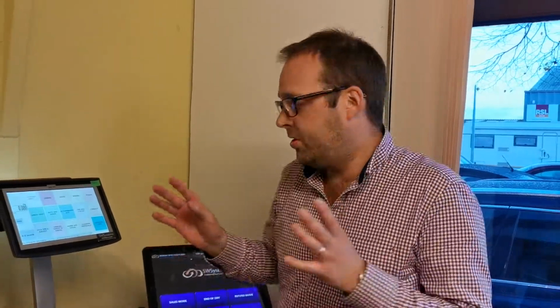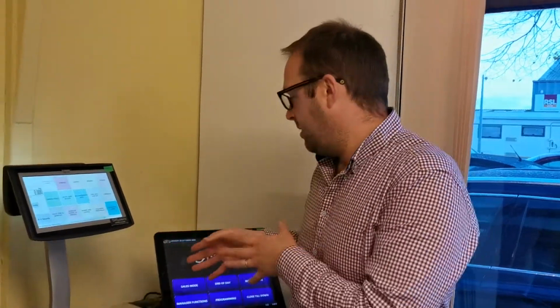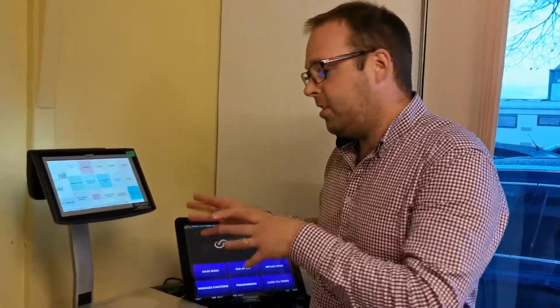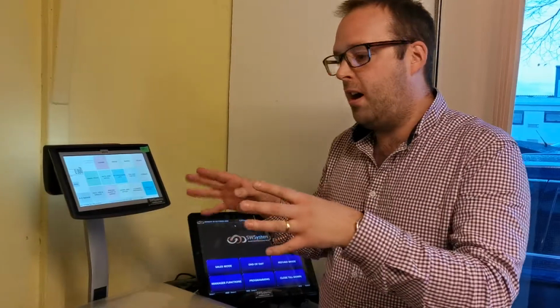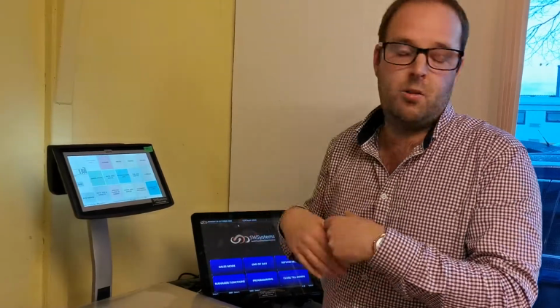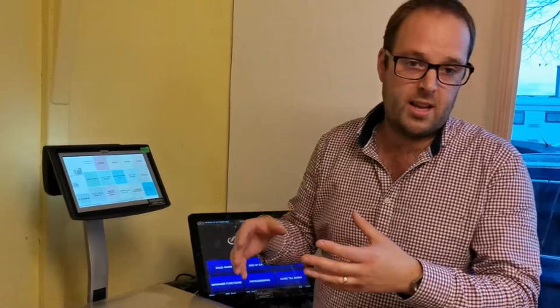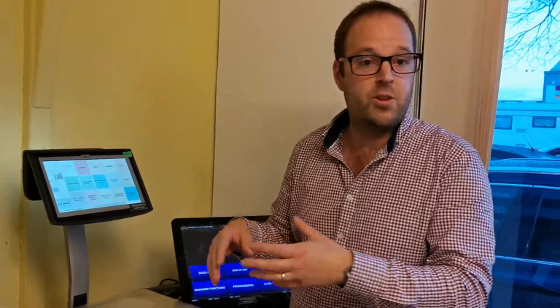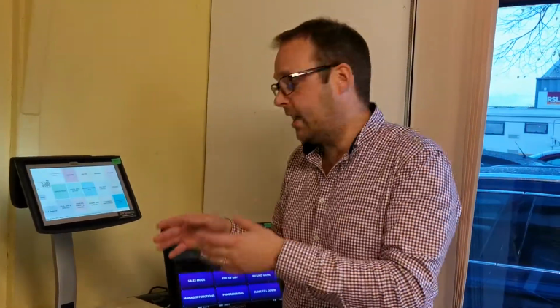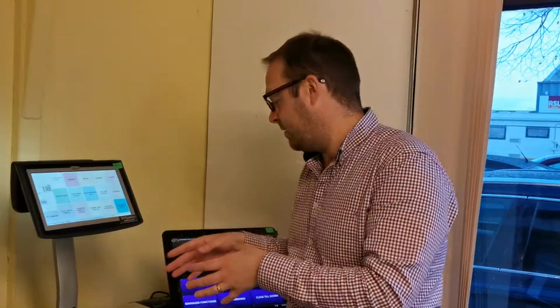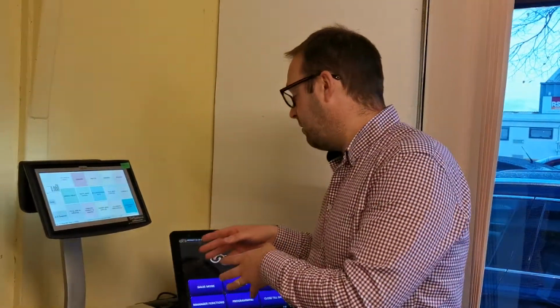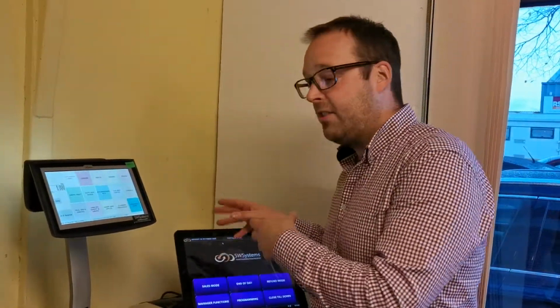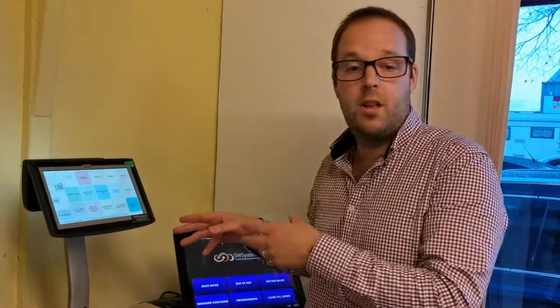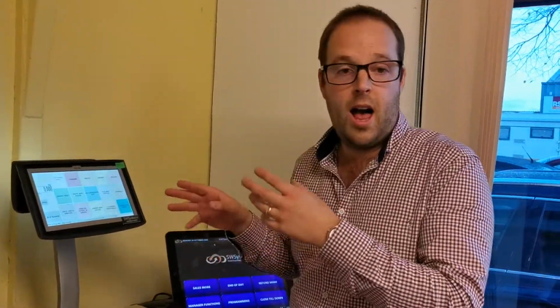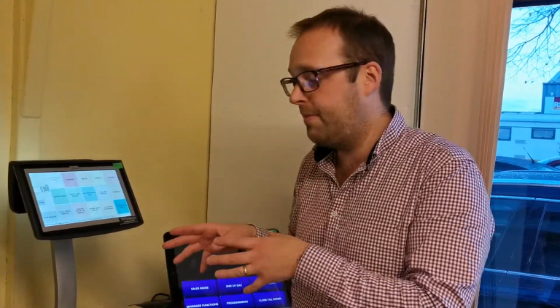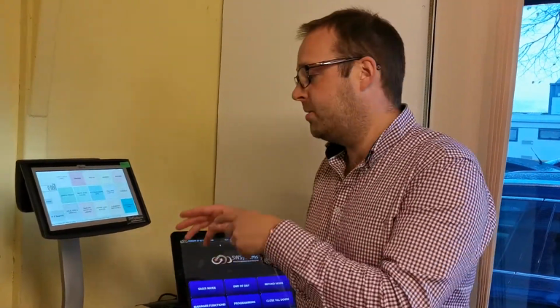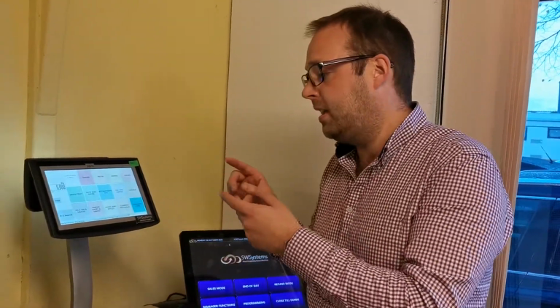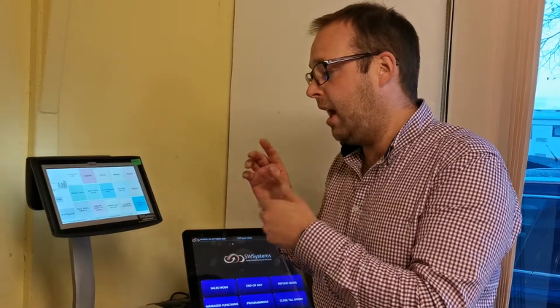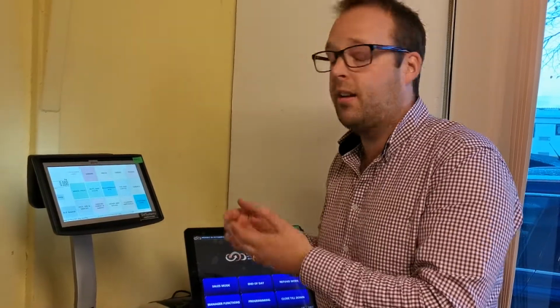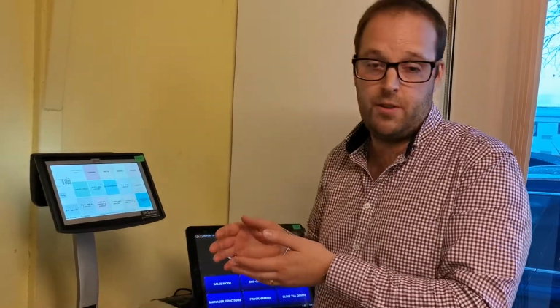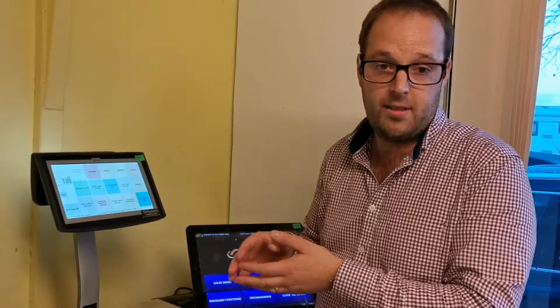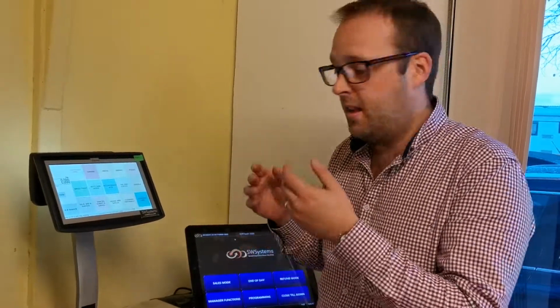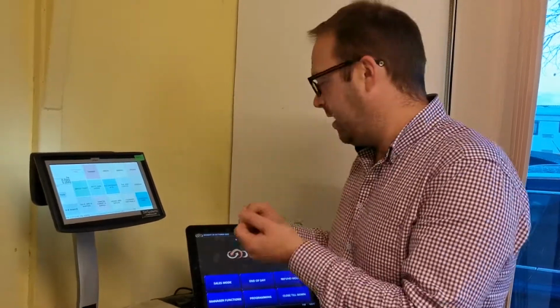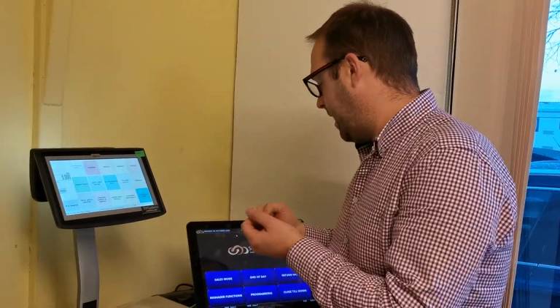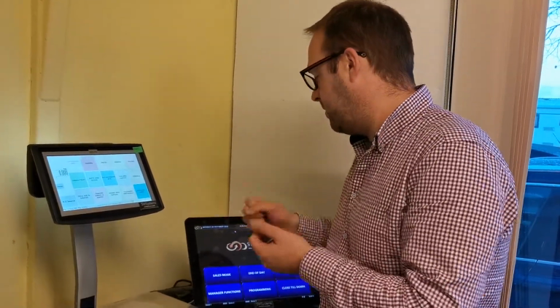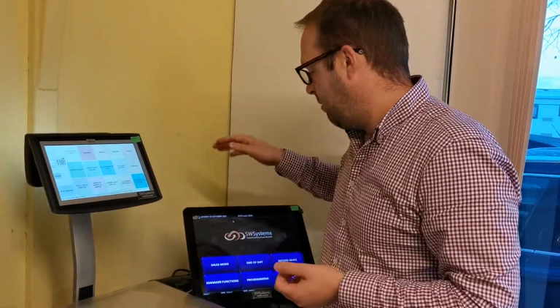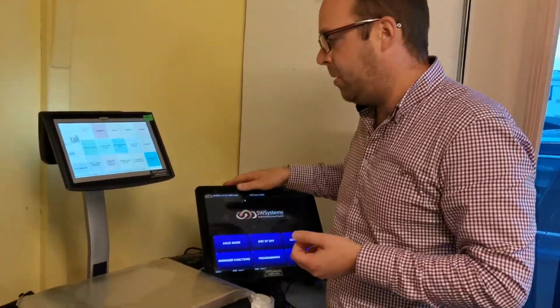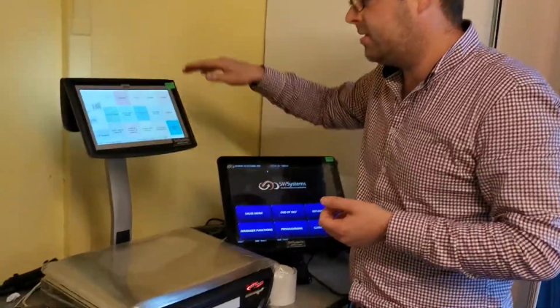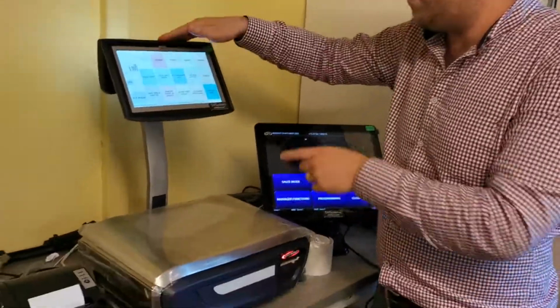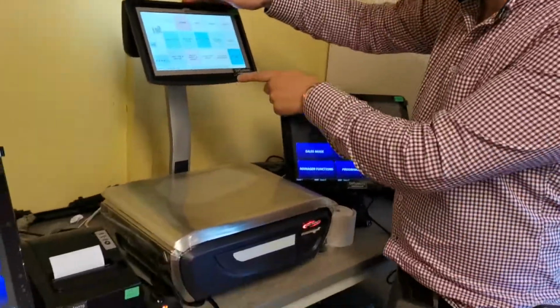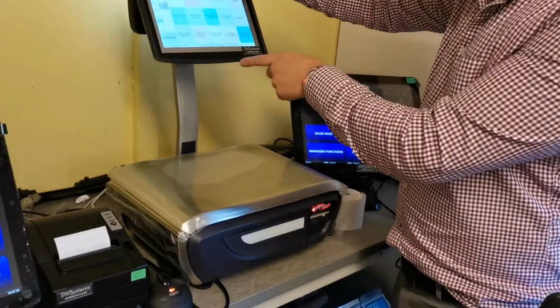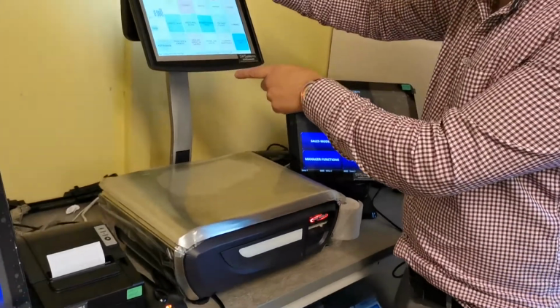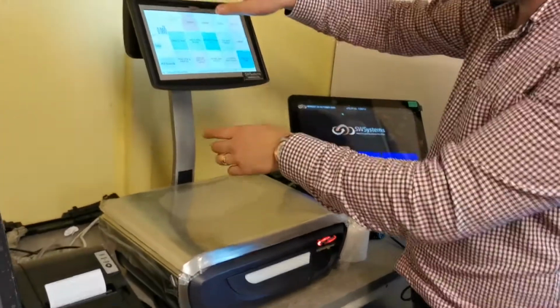We're just showing you our zero waste setup, which is with a self-service scale. These are actual live customers who will be going live in a few days — real-life customers. We've got the EPOS system and the self-service application here.